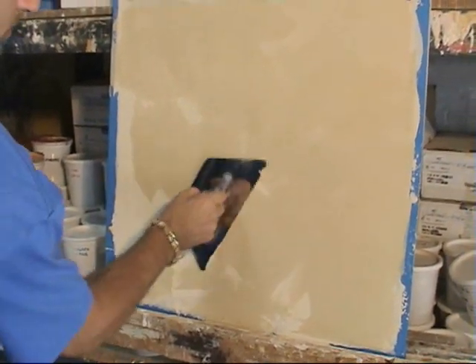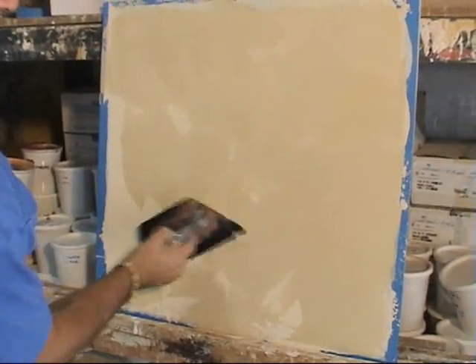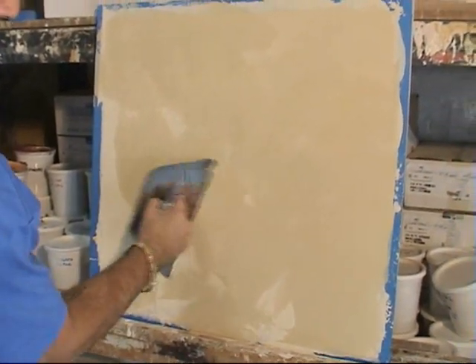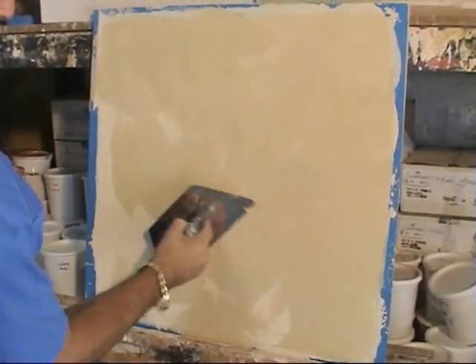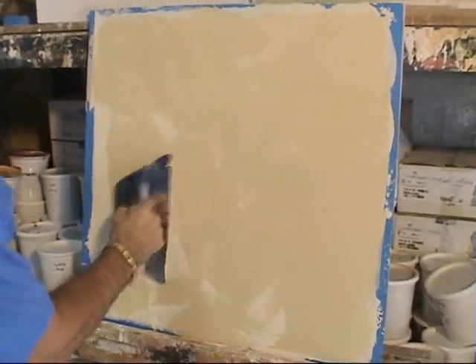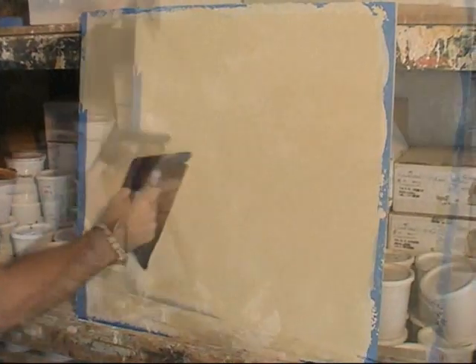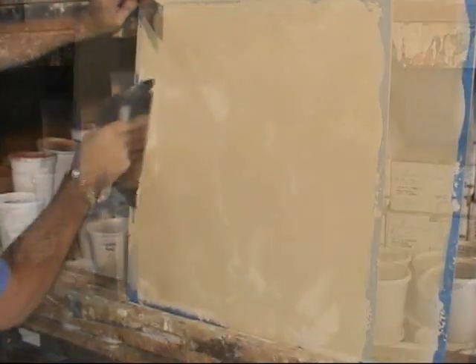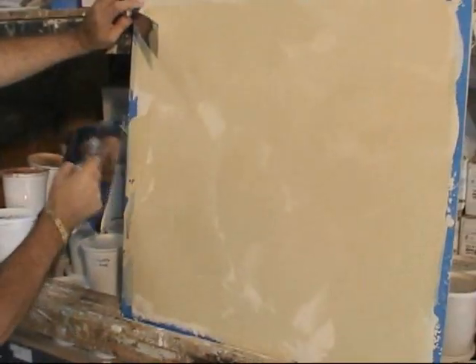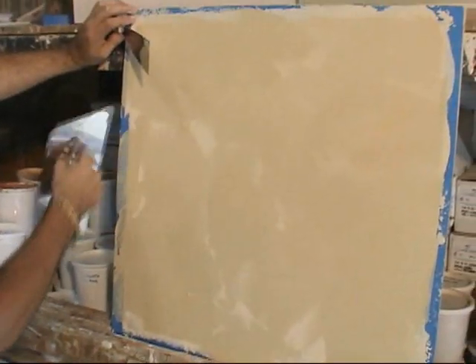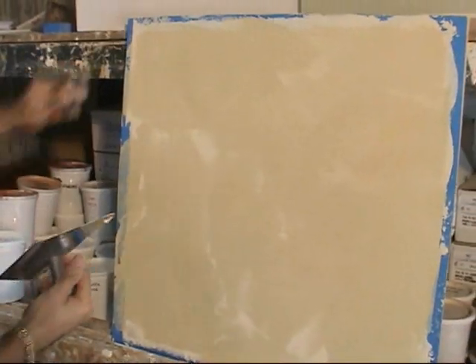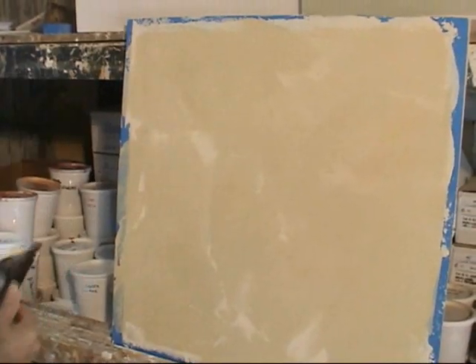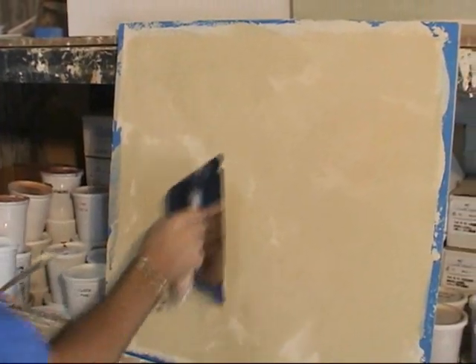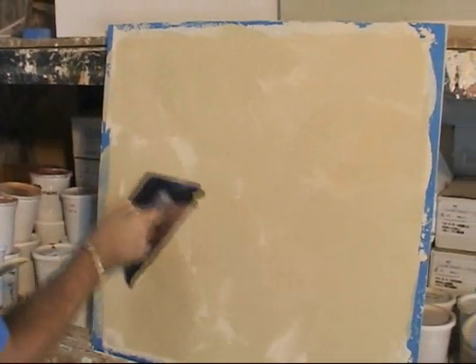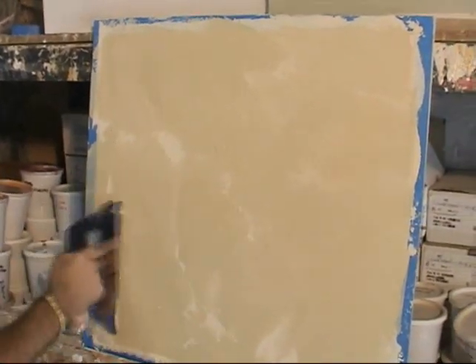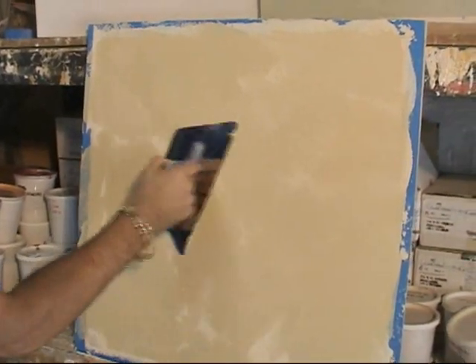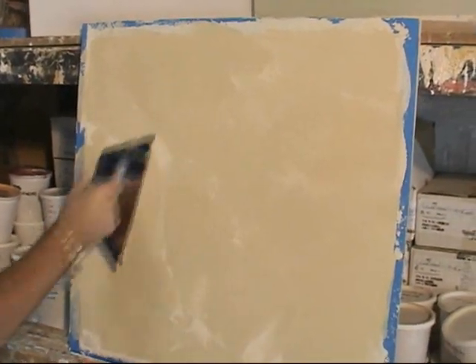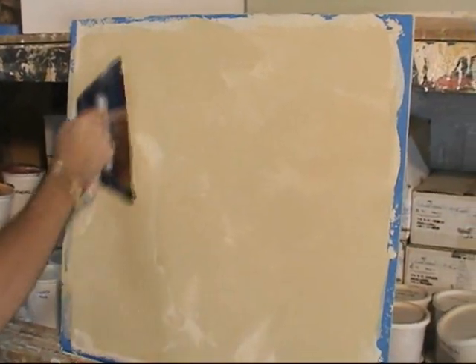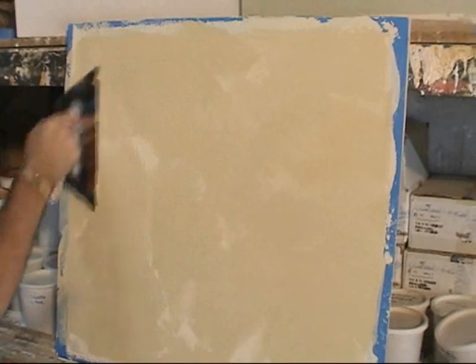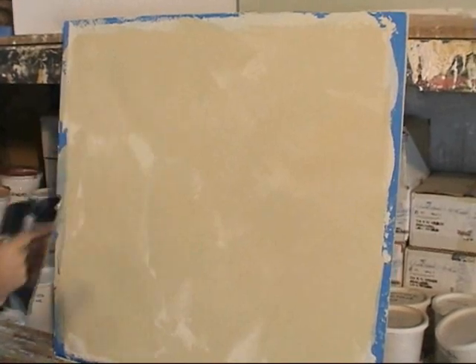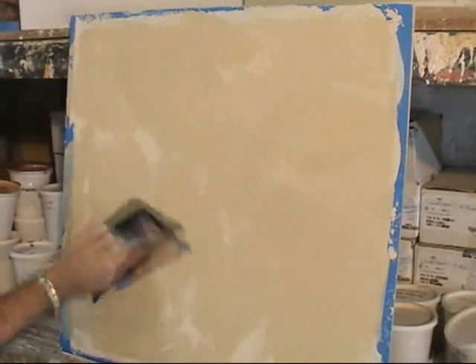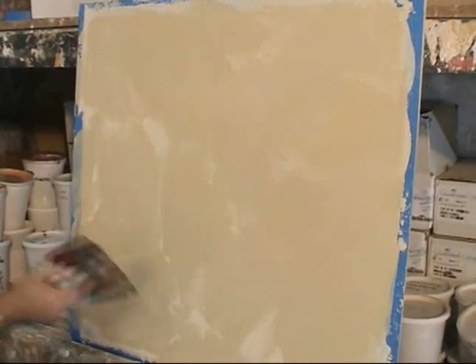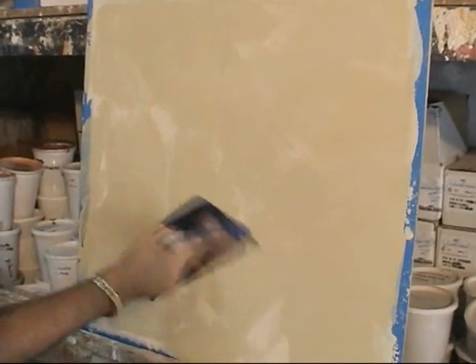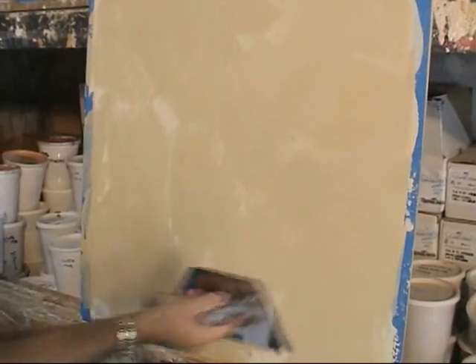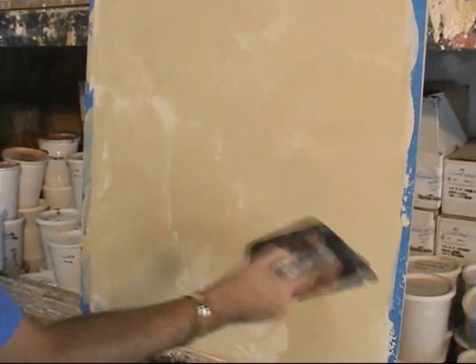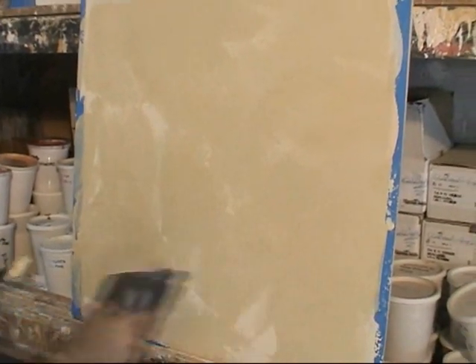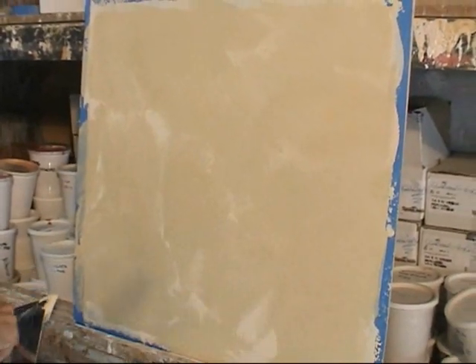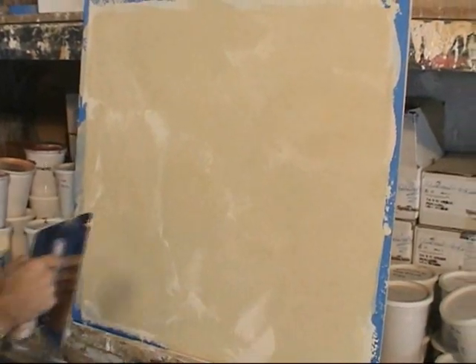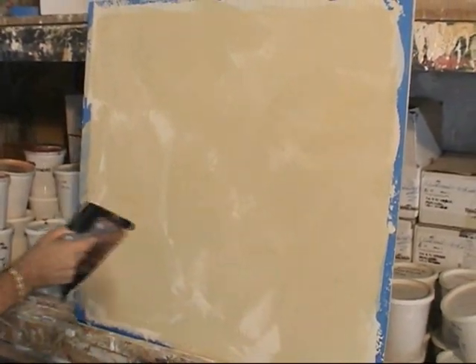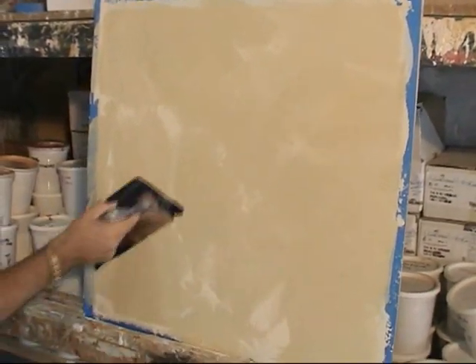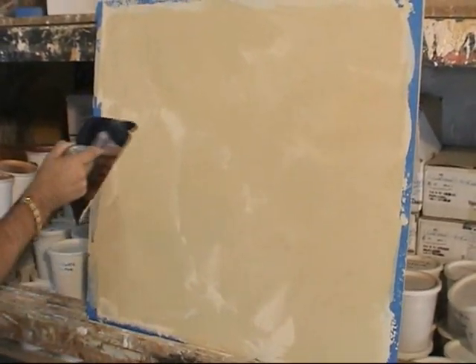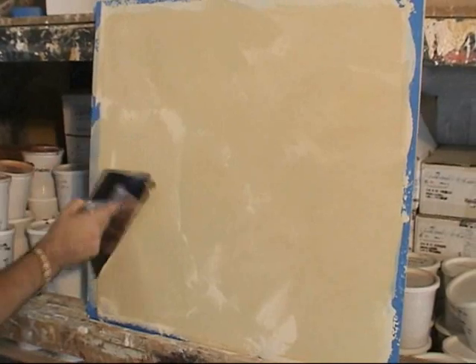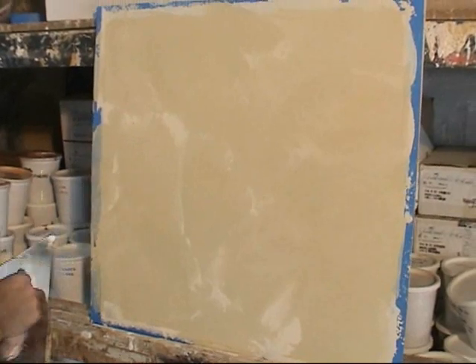This lime paint is perfect for exterior and also for interior. It gives you a very nice soft look, but no polish.